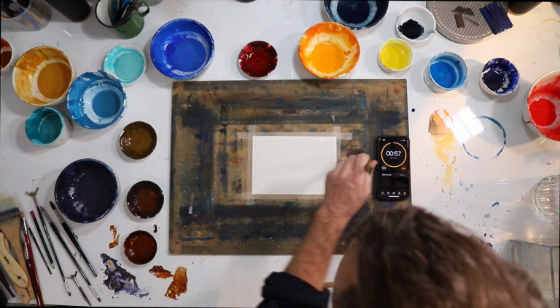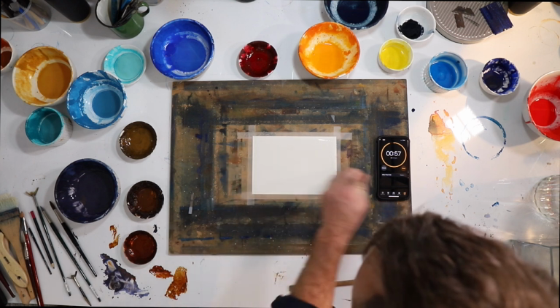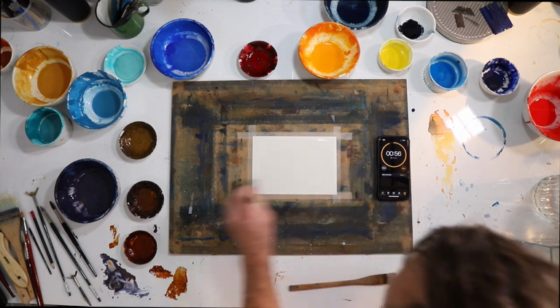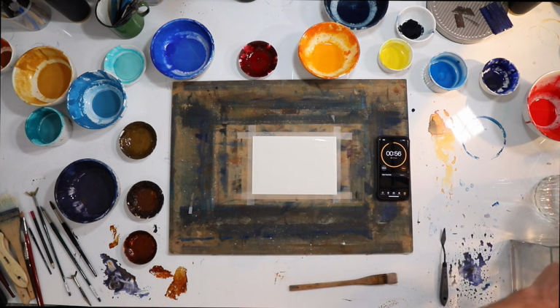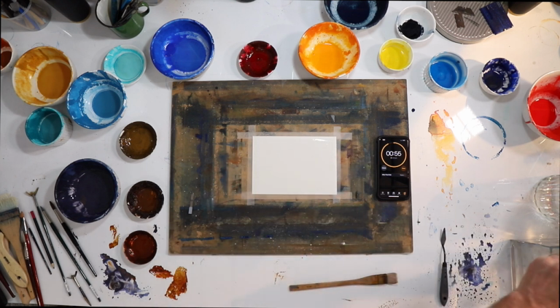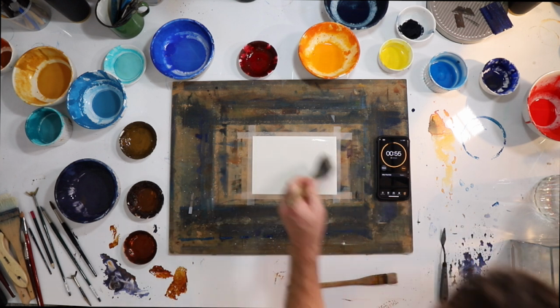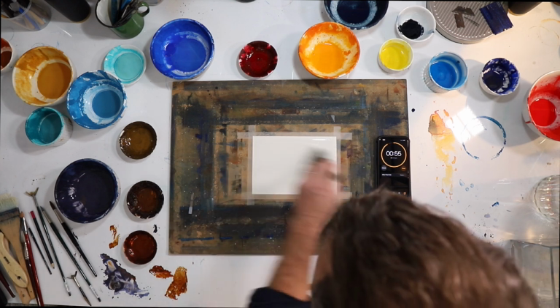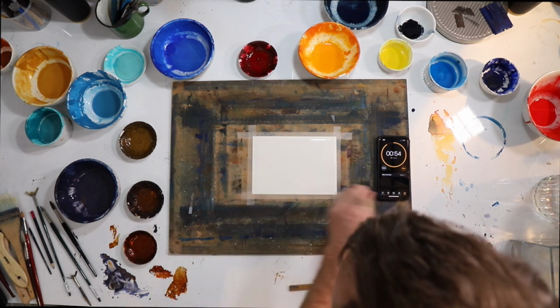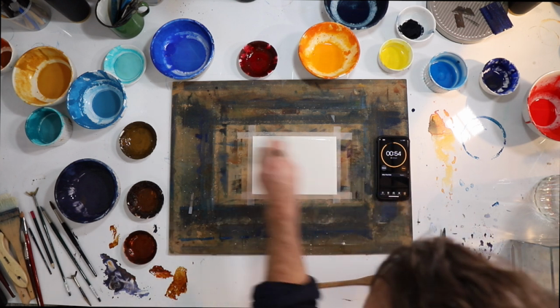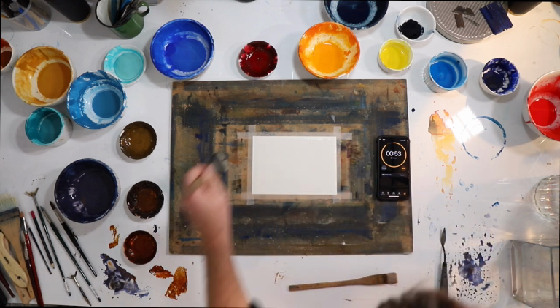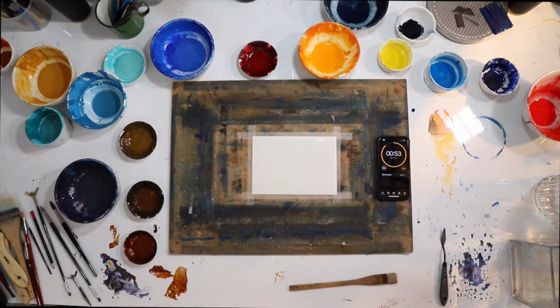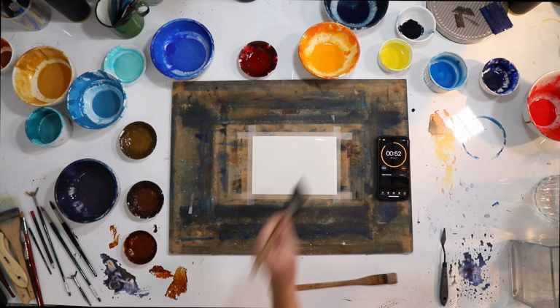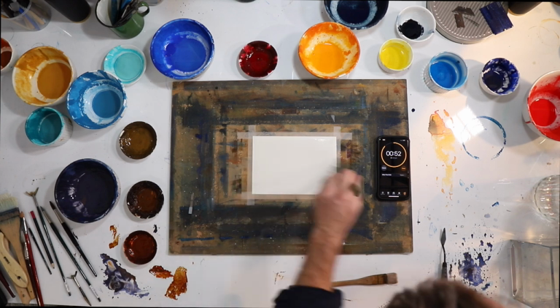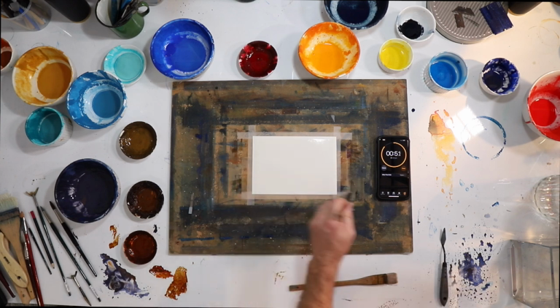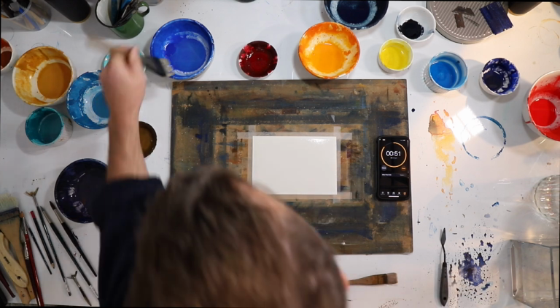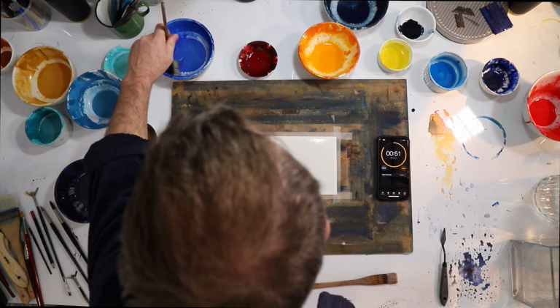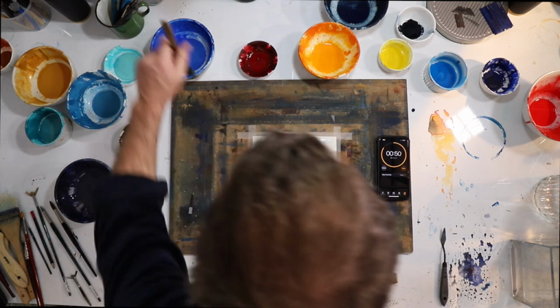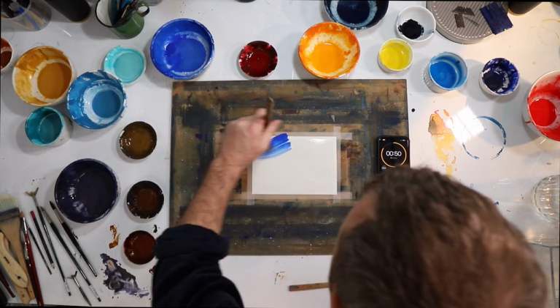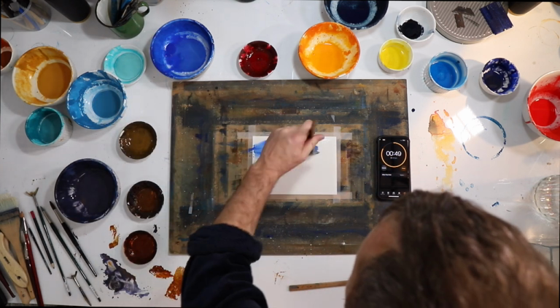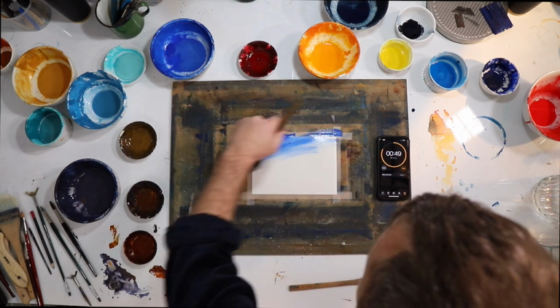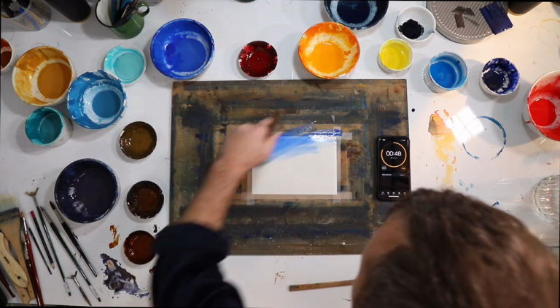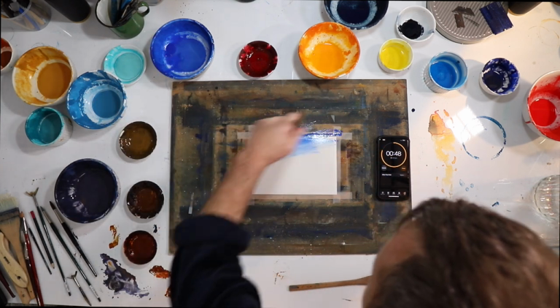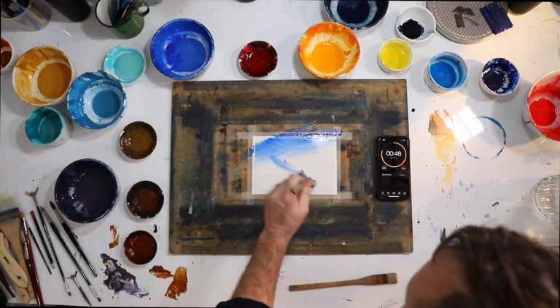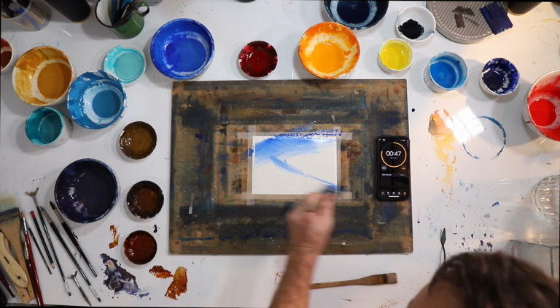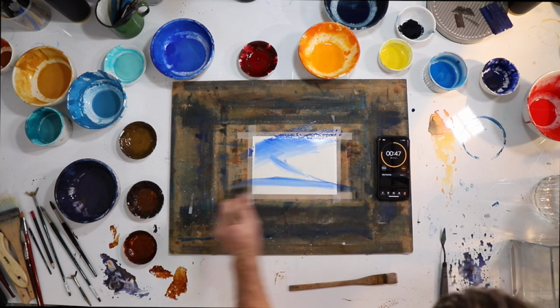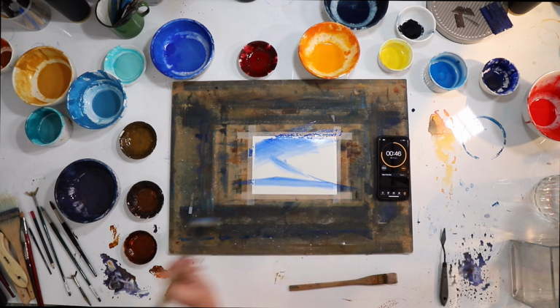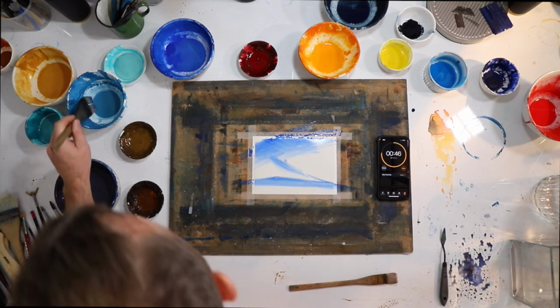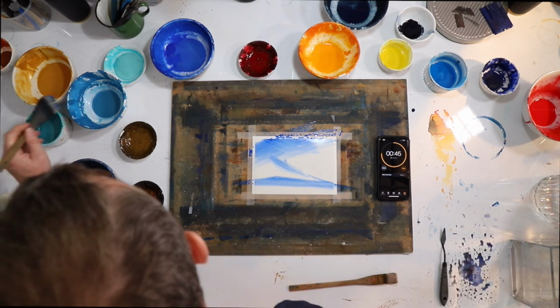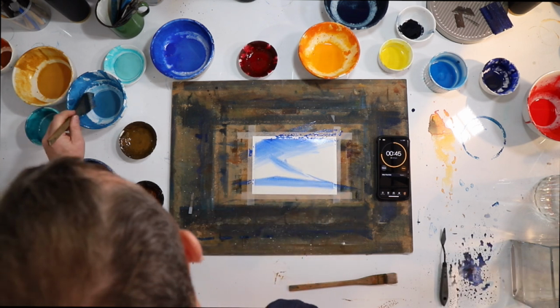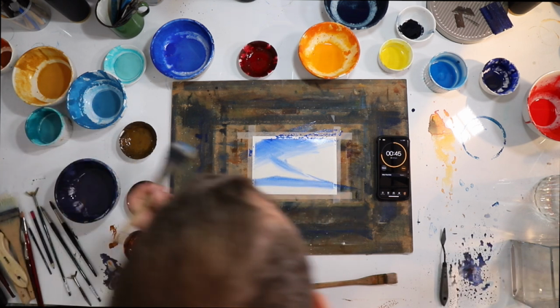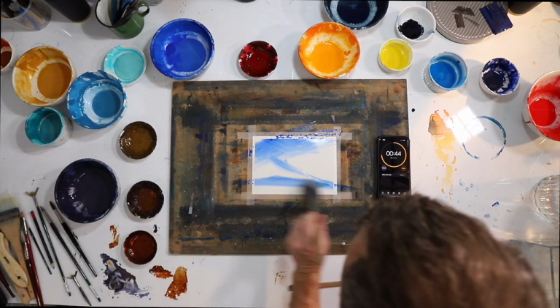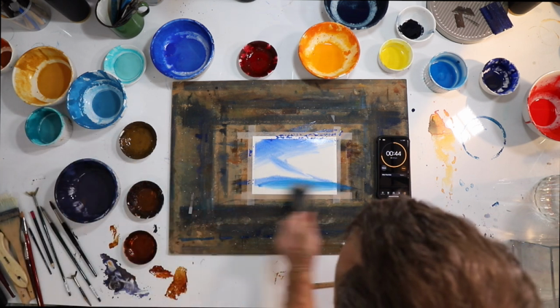Wet the page. Let's bring in a bit of cobalt blue — beautiful, lovely. Let's bring in a little bit of cerulean blue.